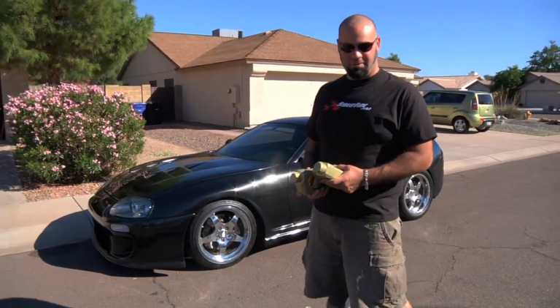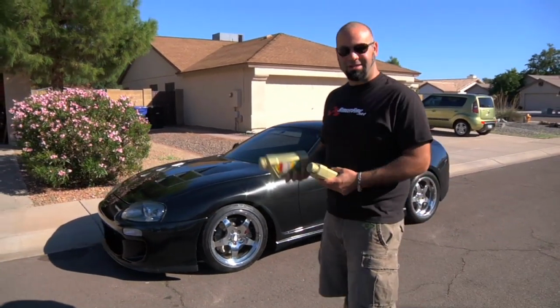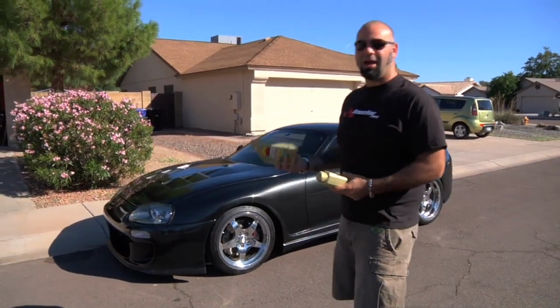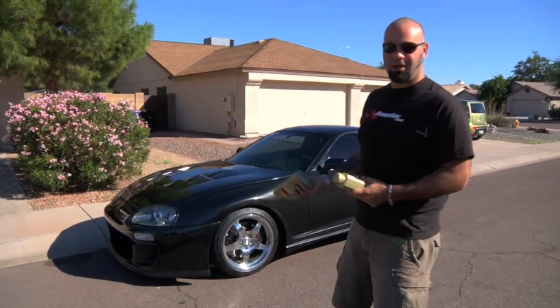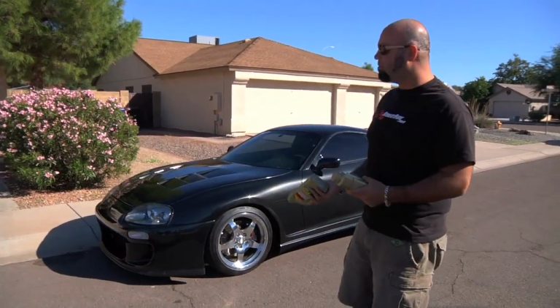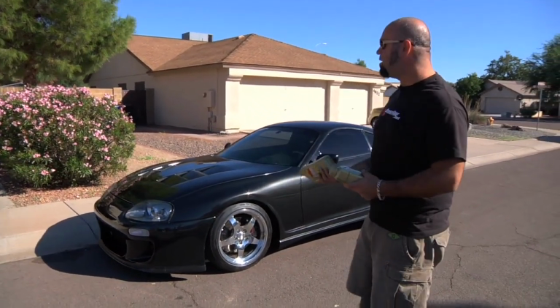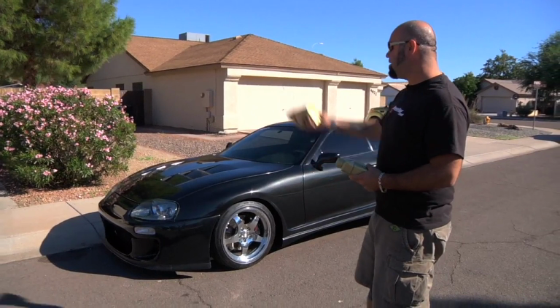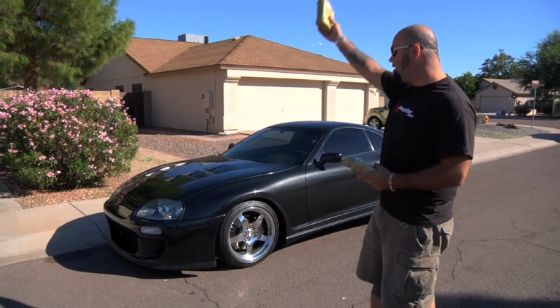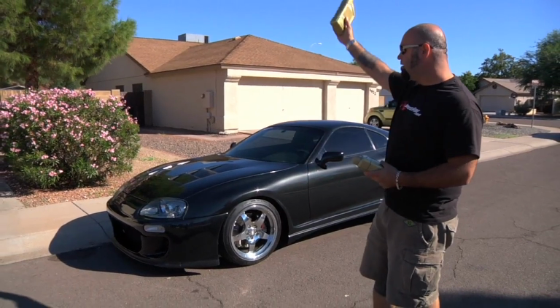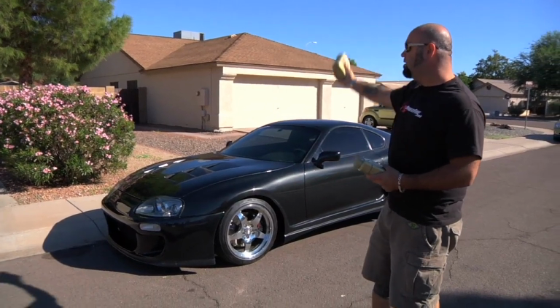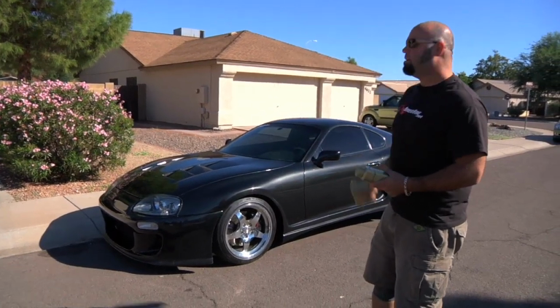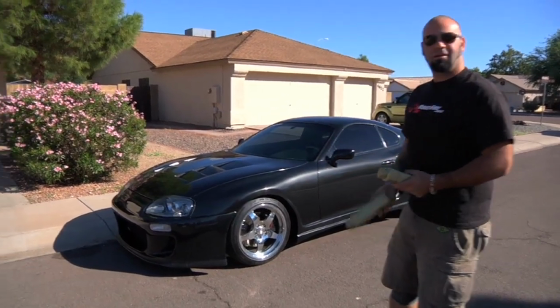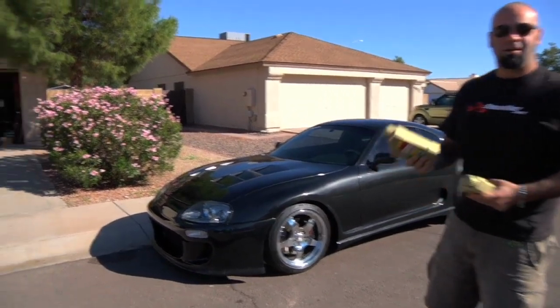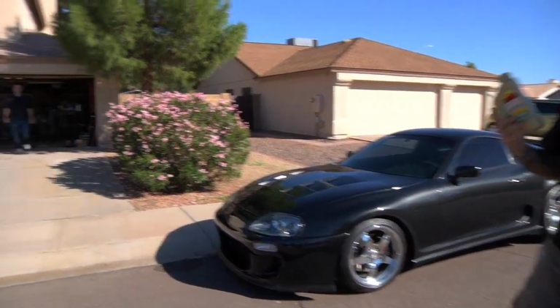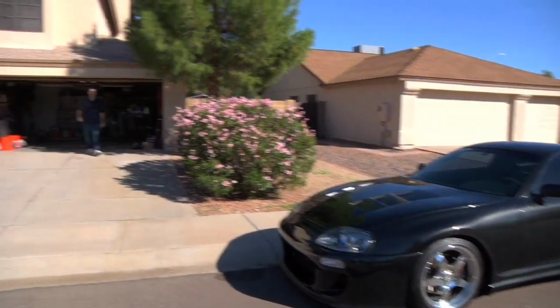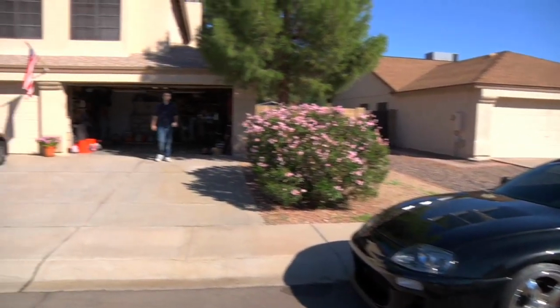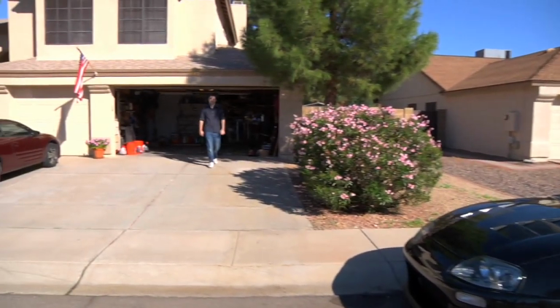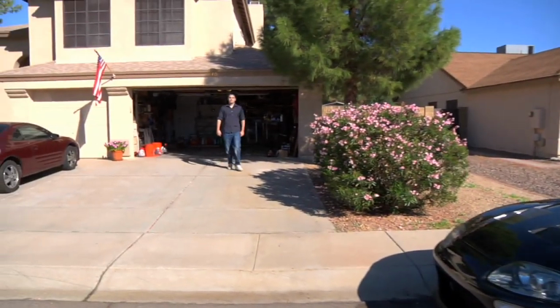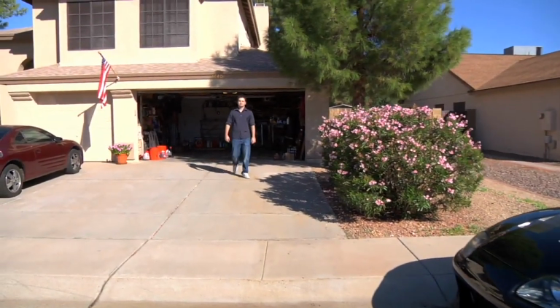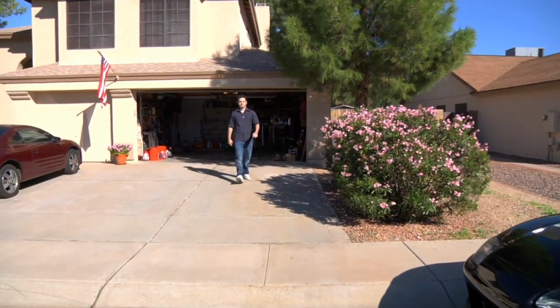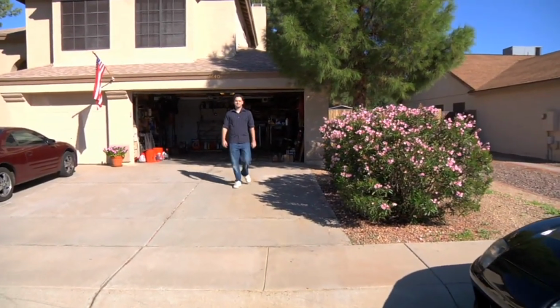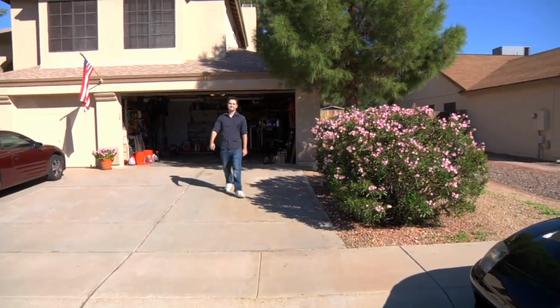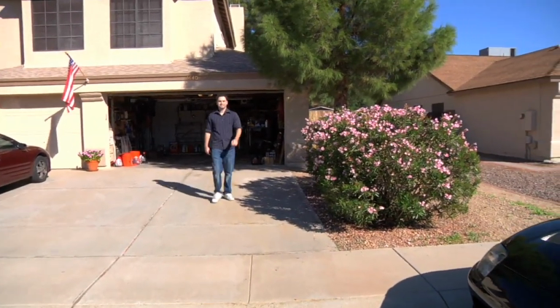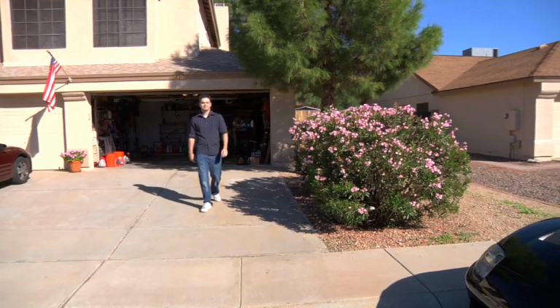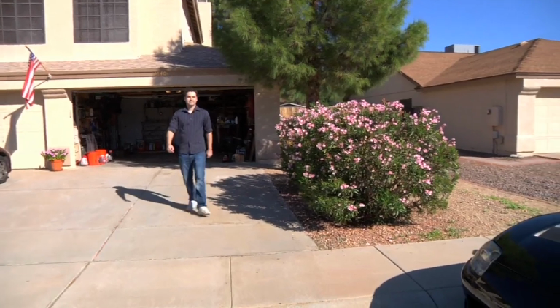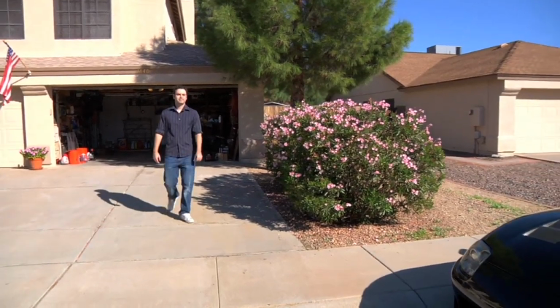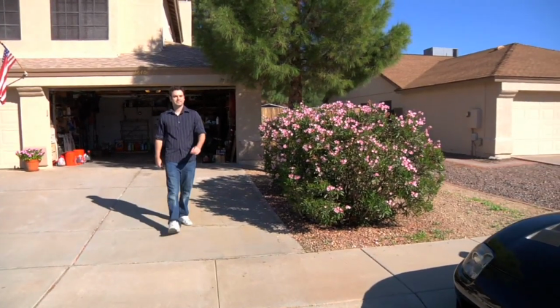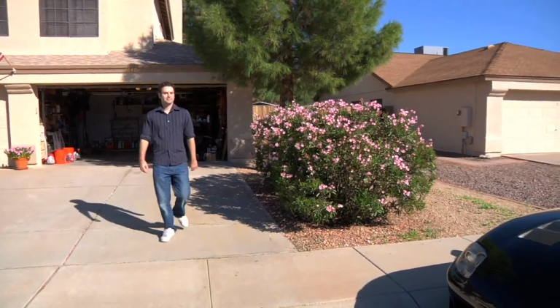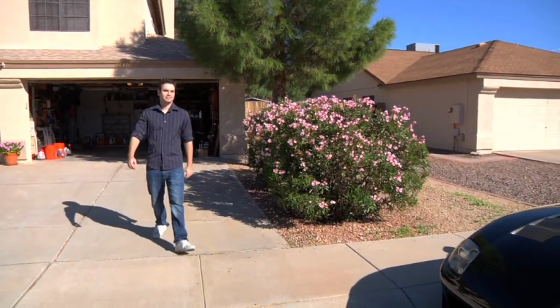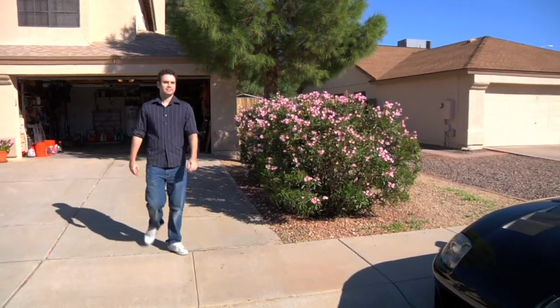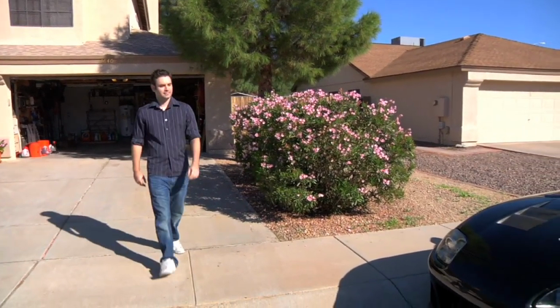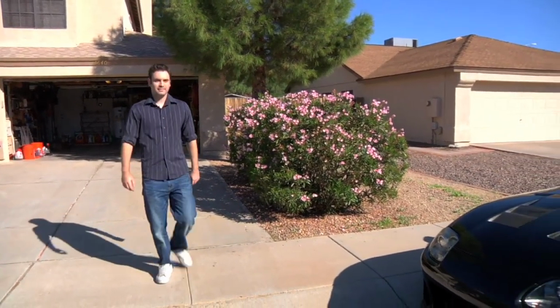My man Tyler here has earned himself a case of Castrol Edge and a $500 gift card for this Toyota Supra.